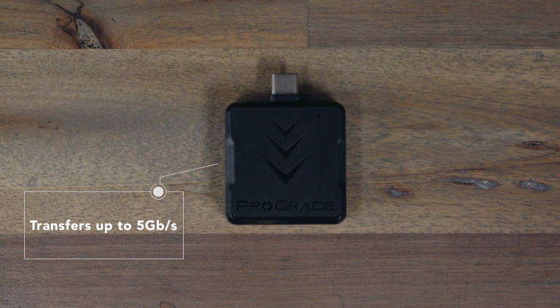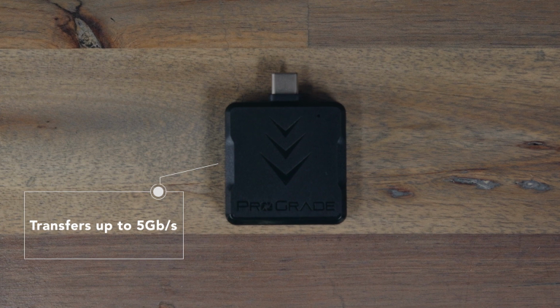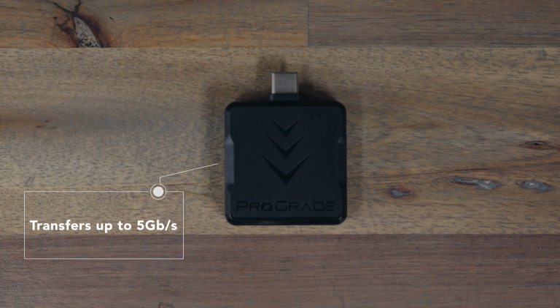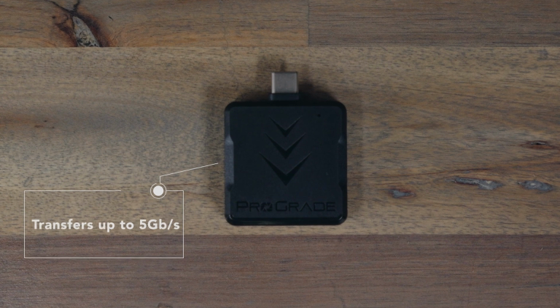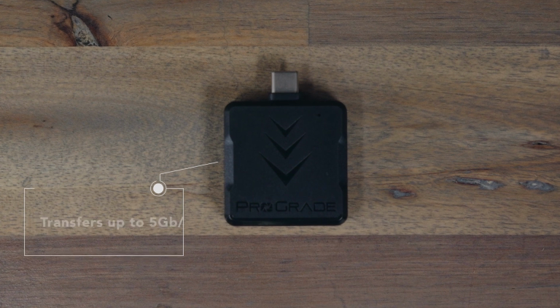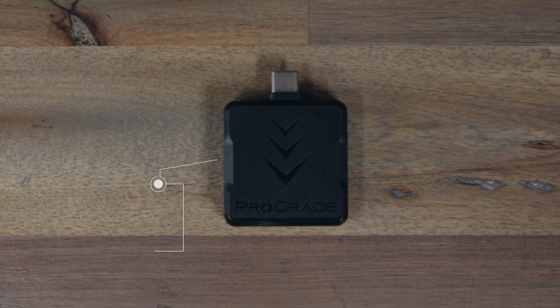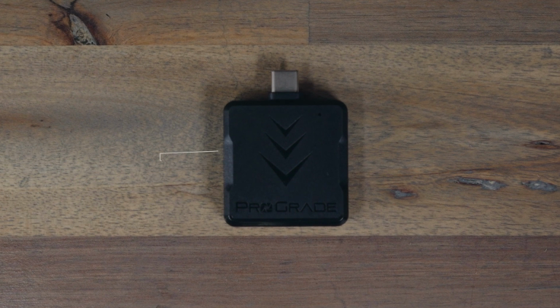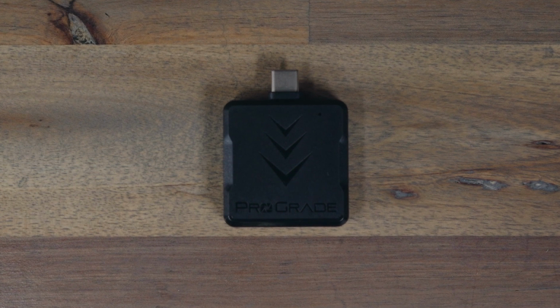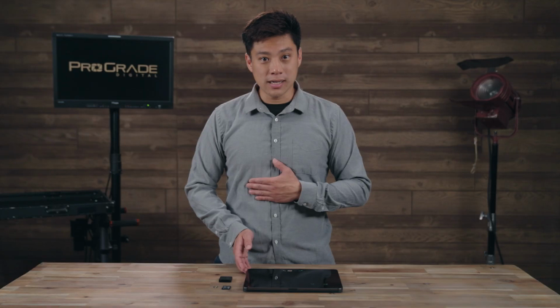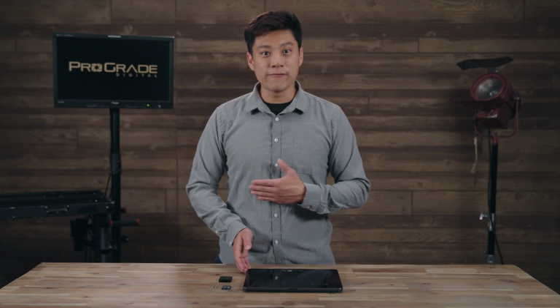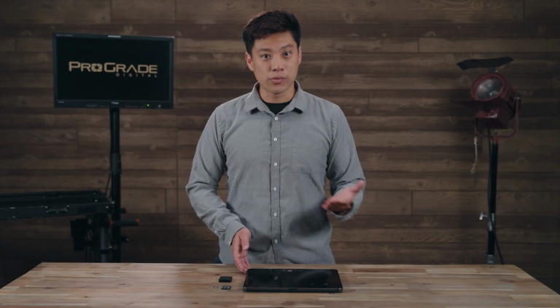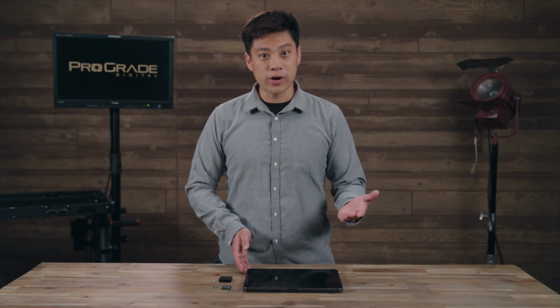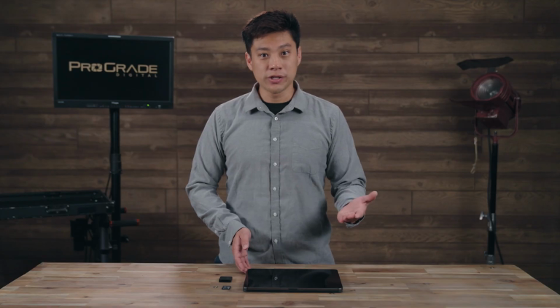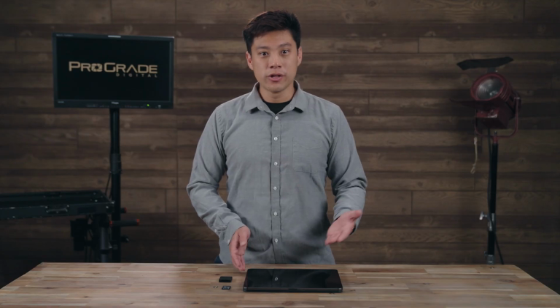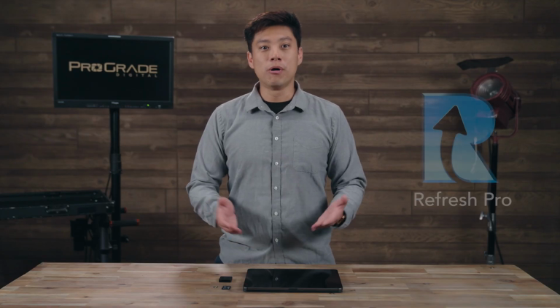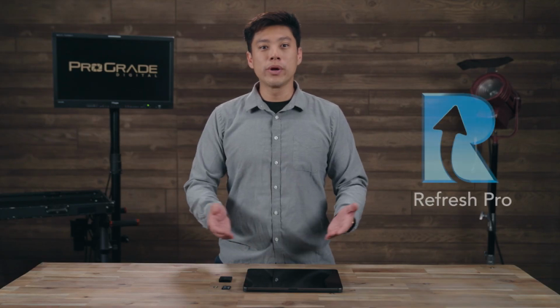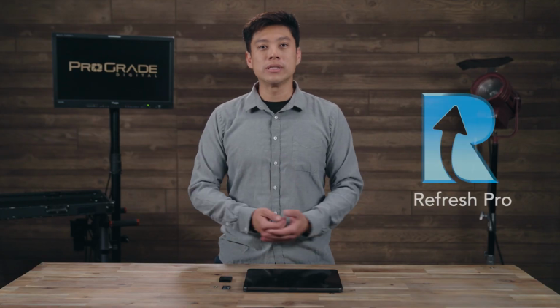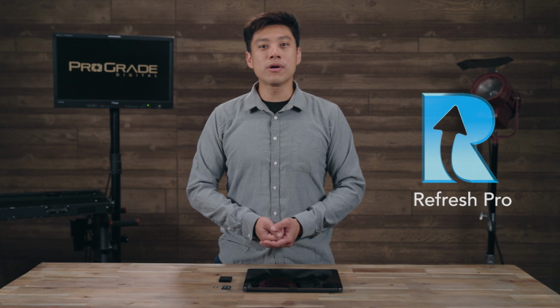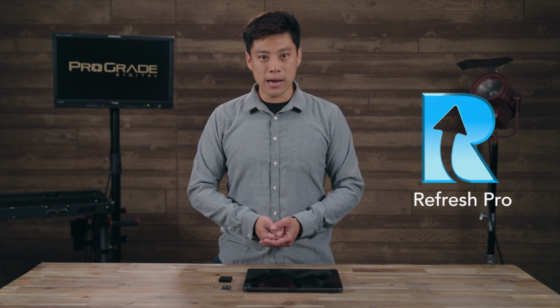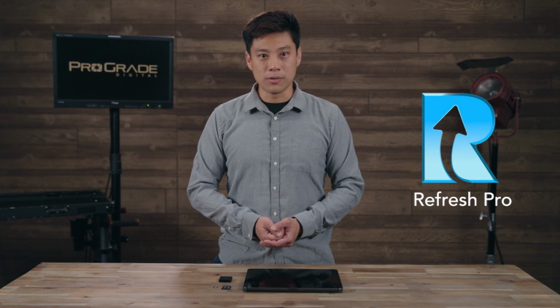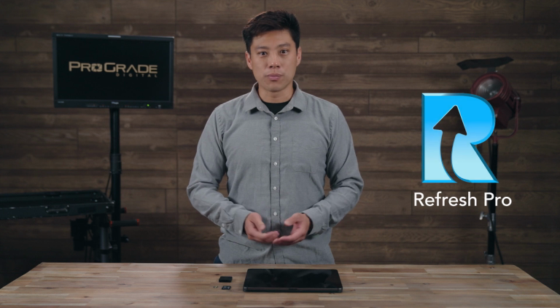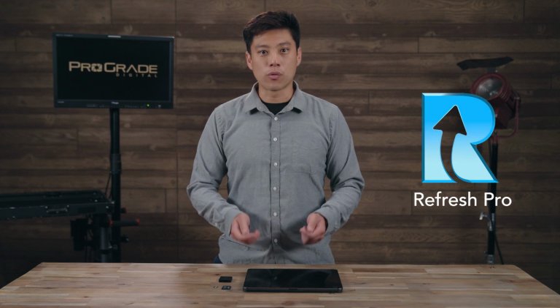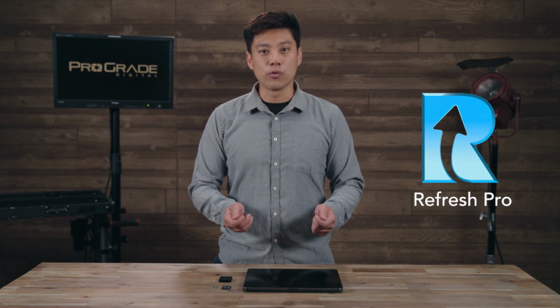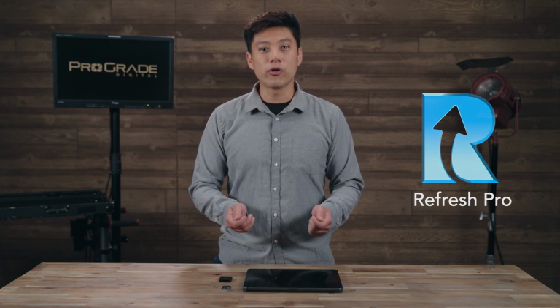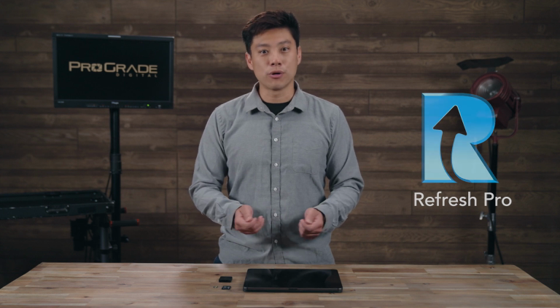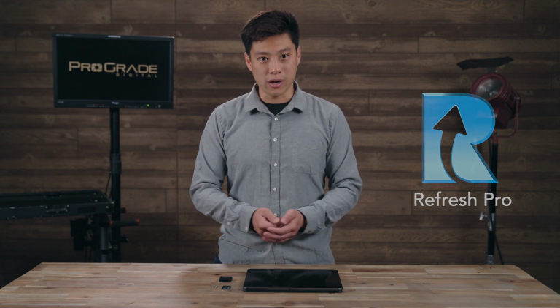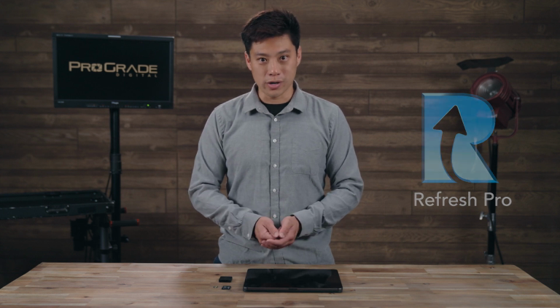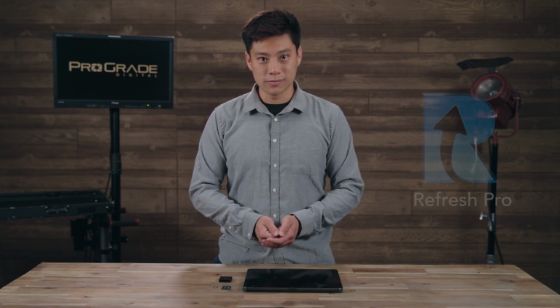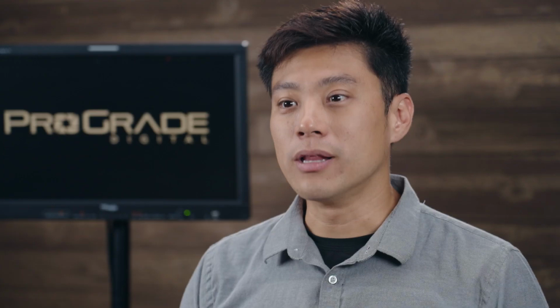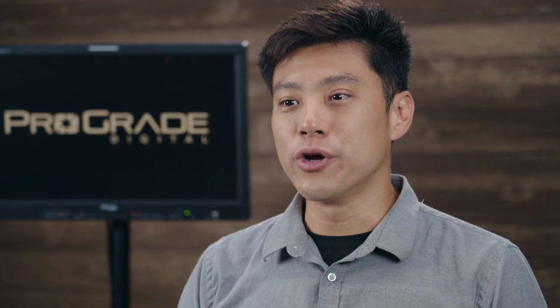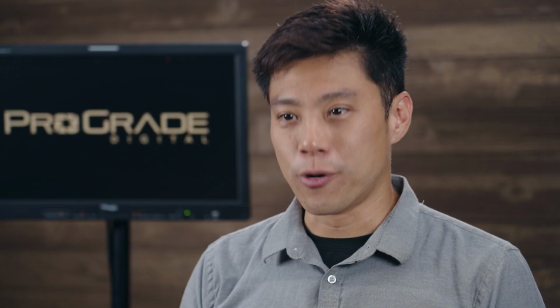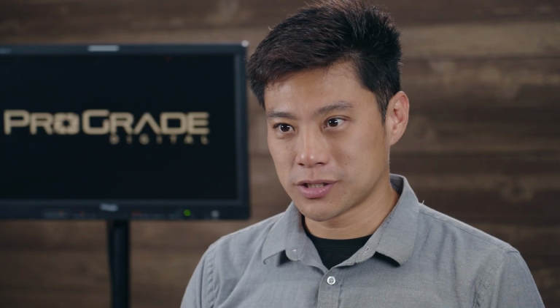Now if you're like me and like to keep your card sanitized and factory fresh, the mobile reader is even compatible with ProGrade's Refresh Pro software. Now let me show you how it works.